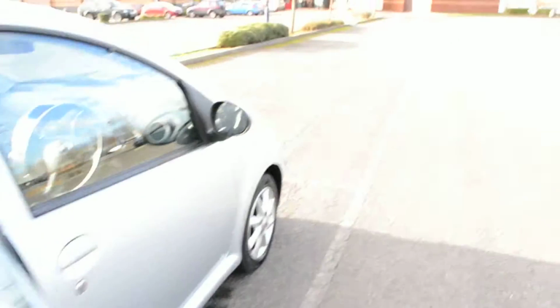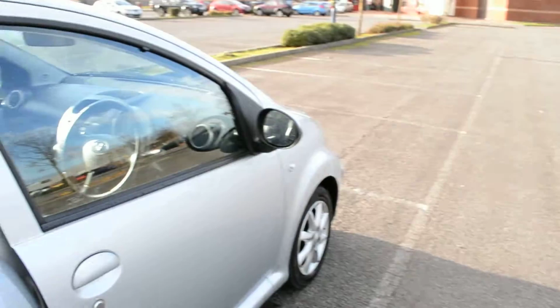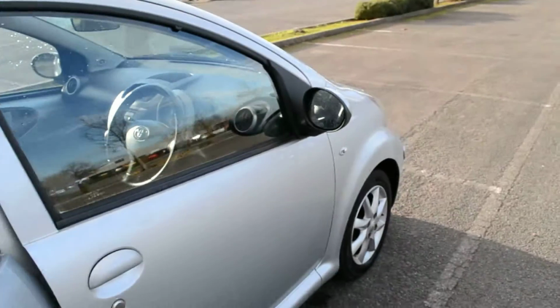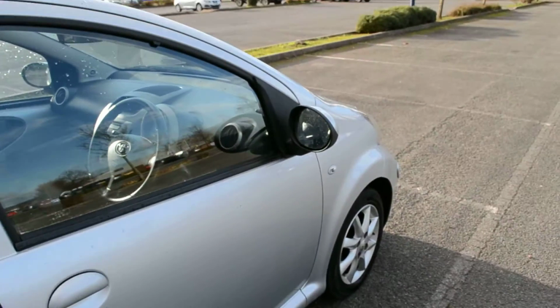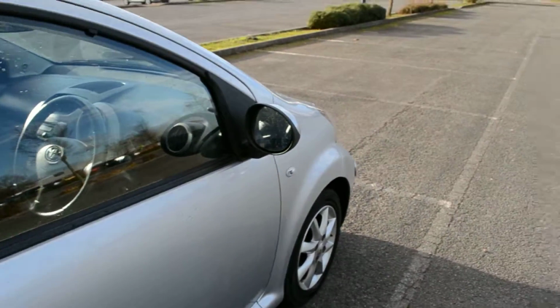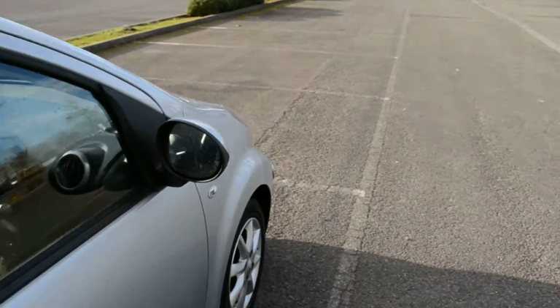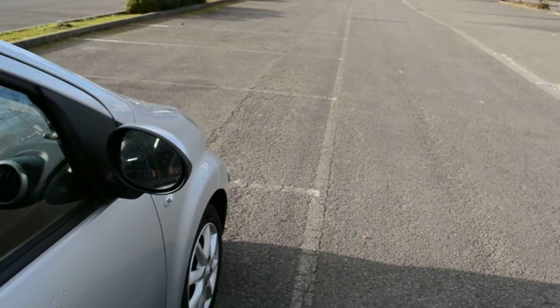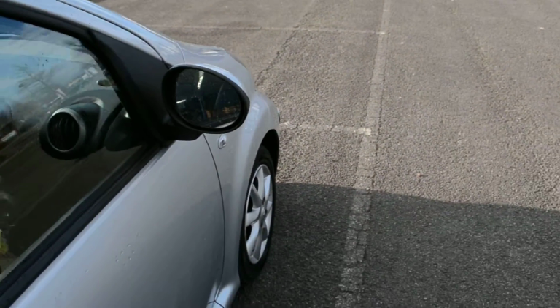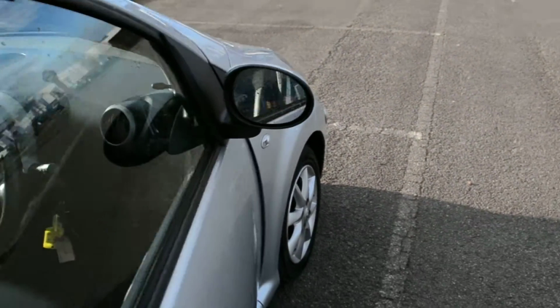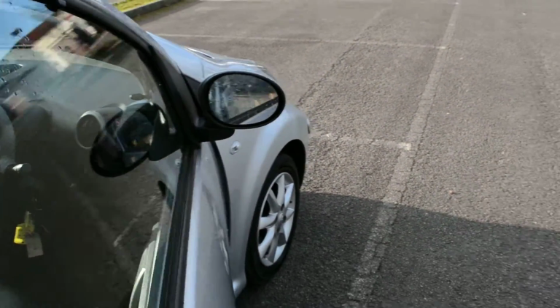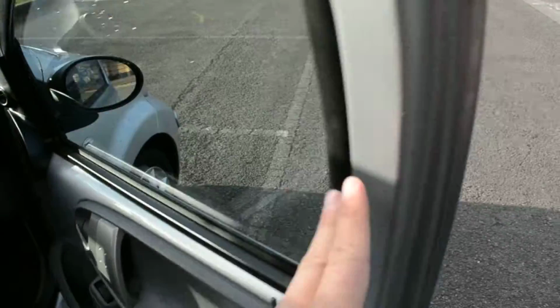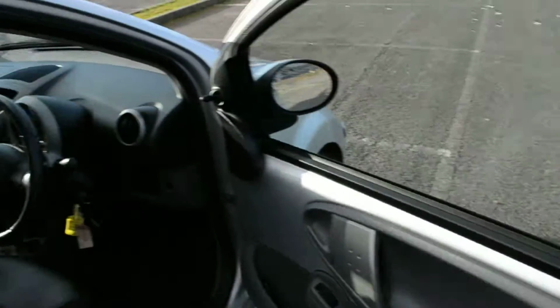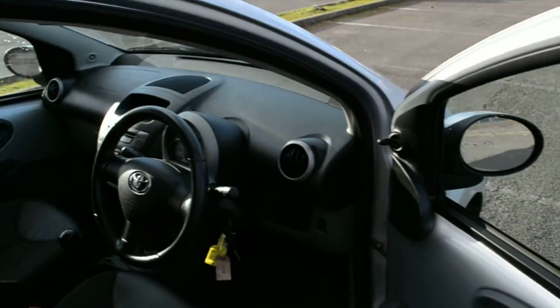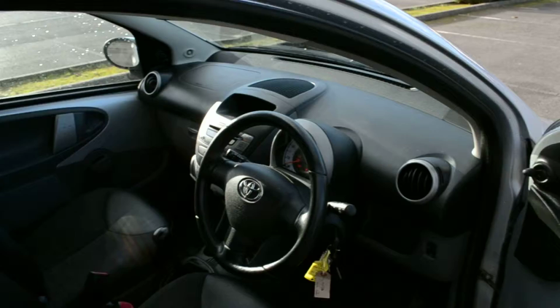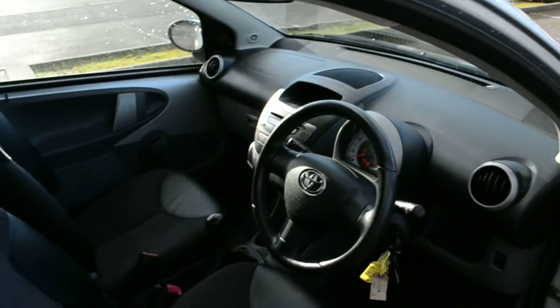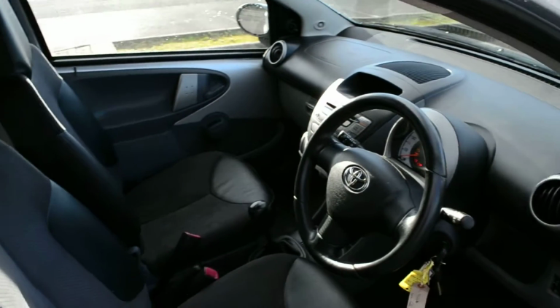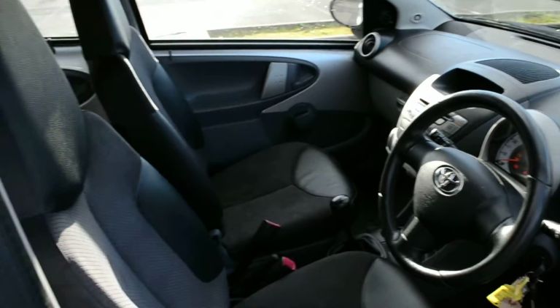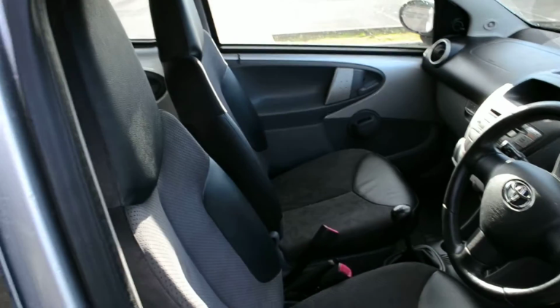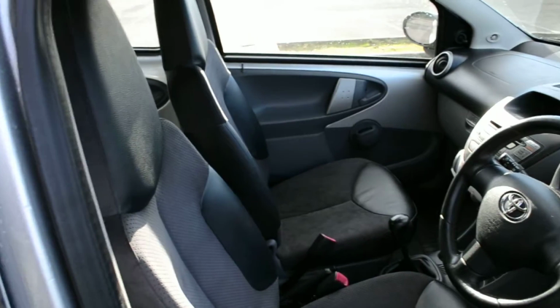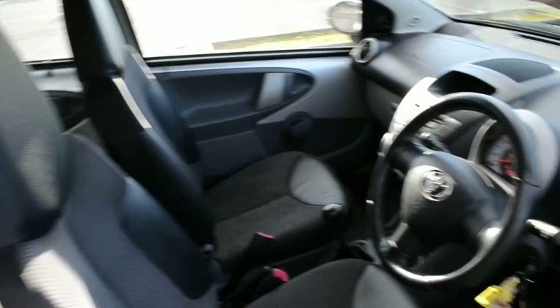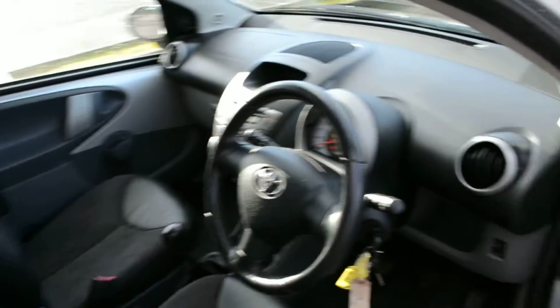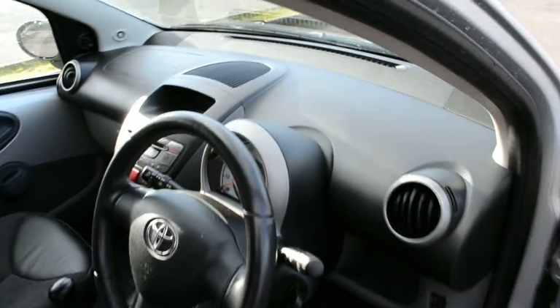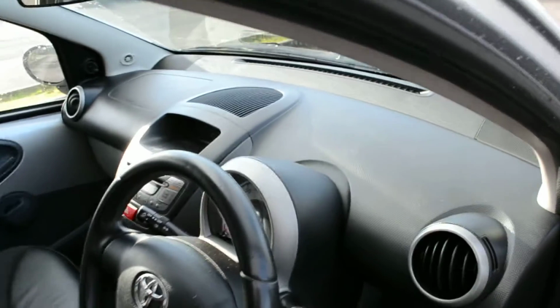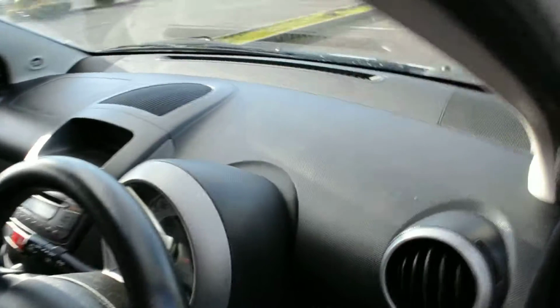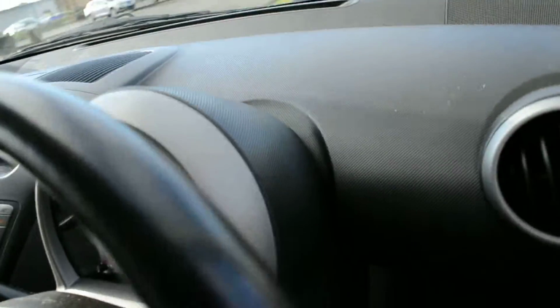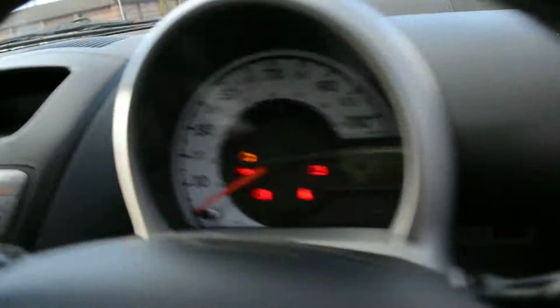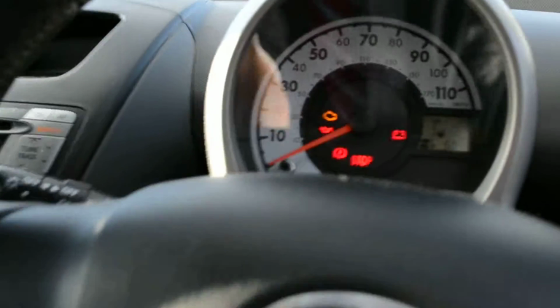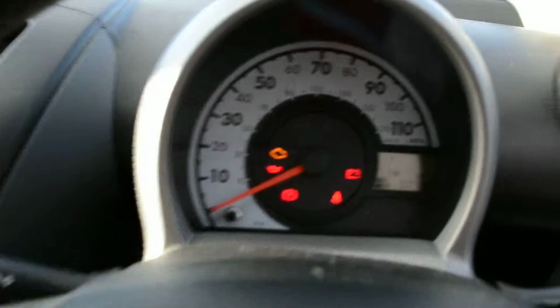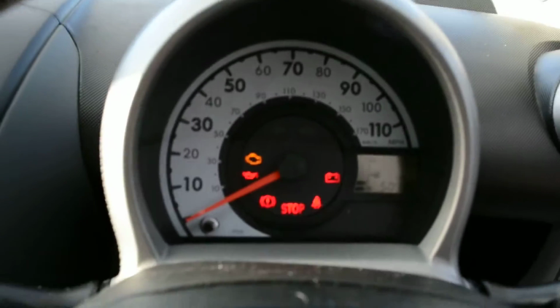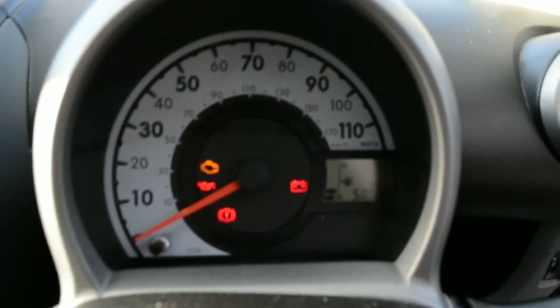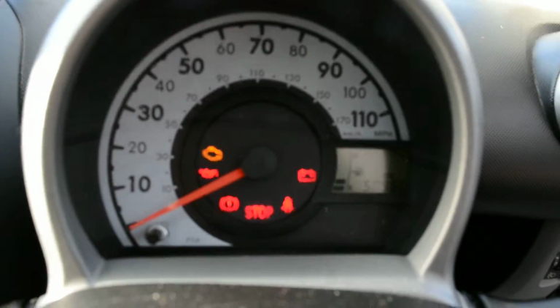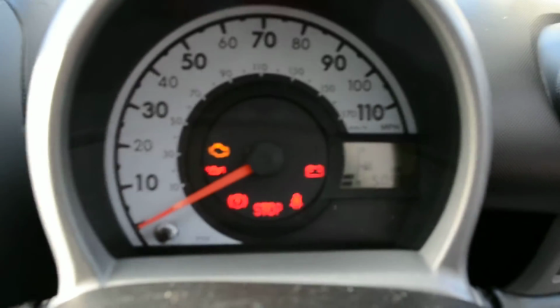Moving to the front of the car. We can now see the dashboard layout of the car itself. There are nice stylish seats which give a sports seat appearance. The mileage can be seen just here.